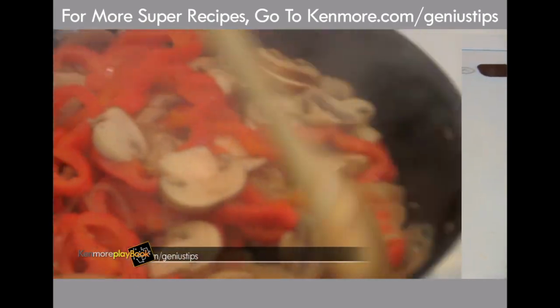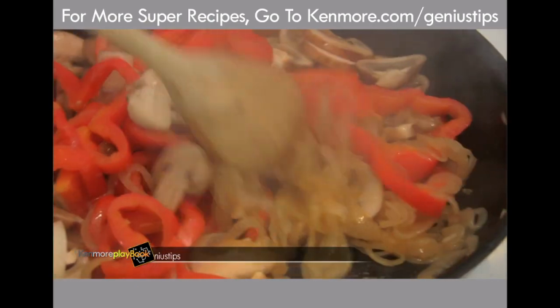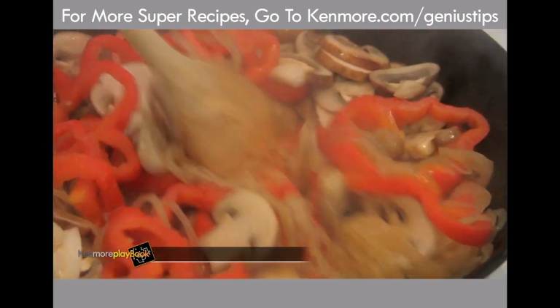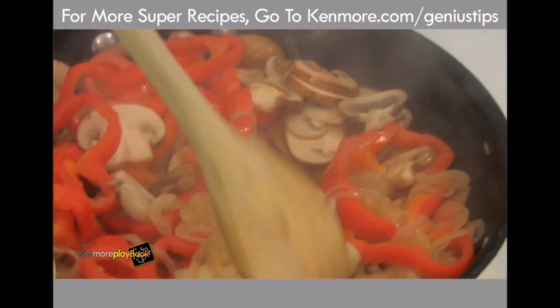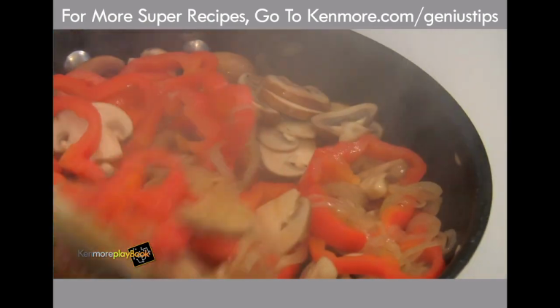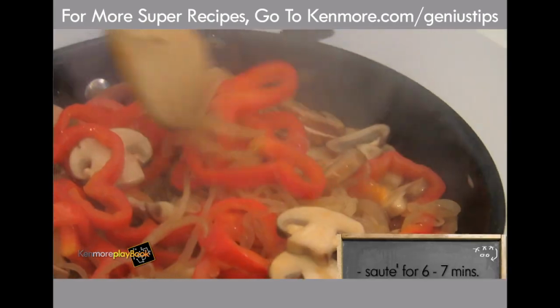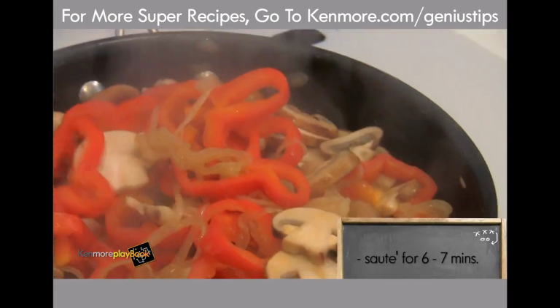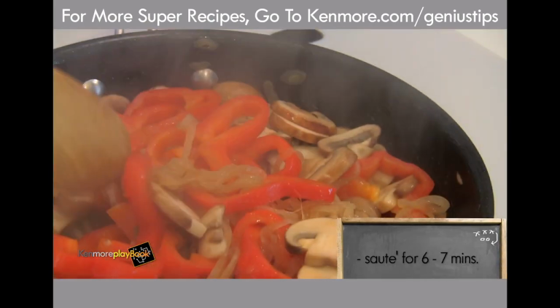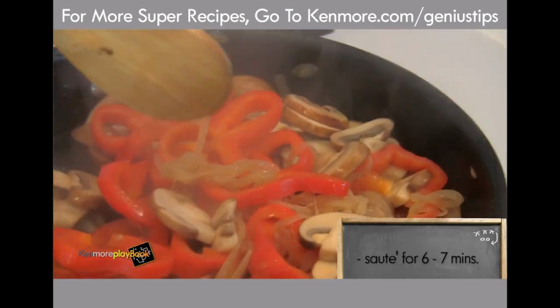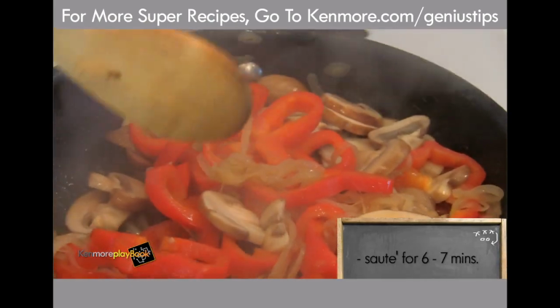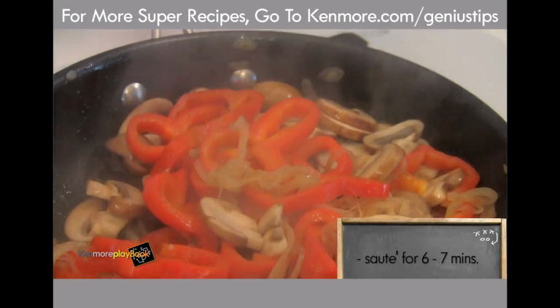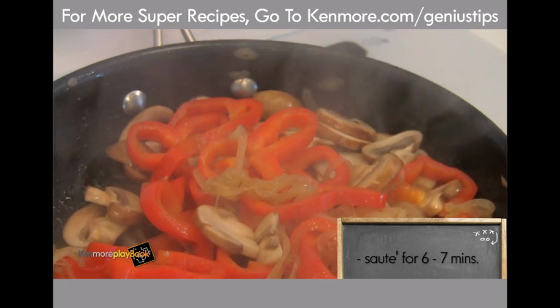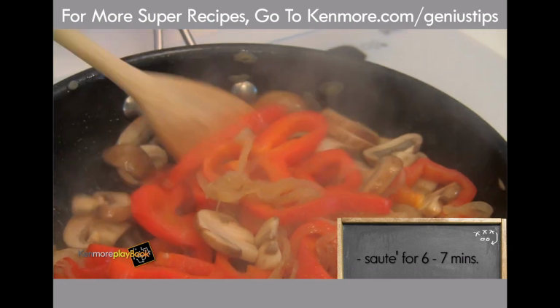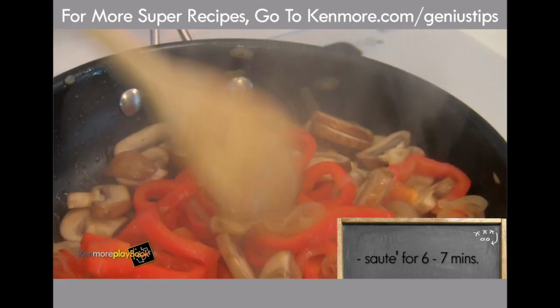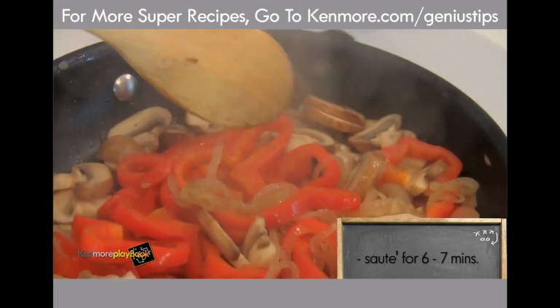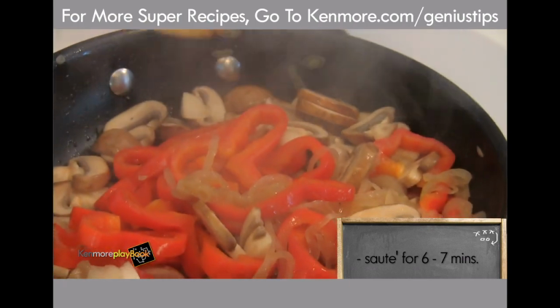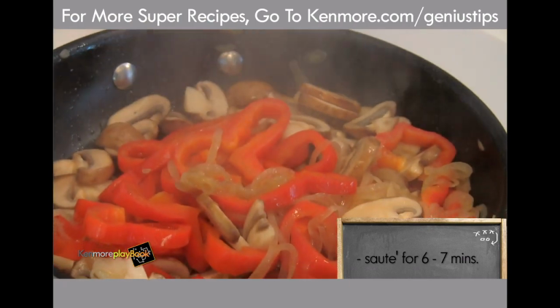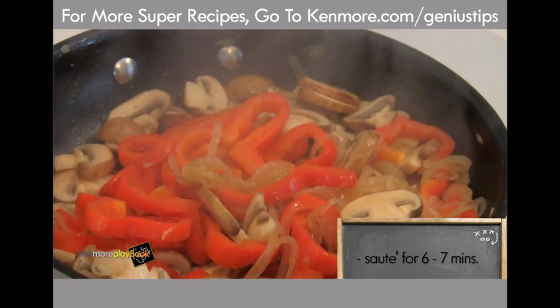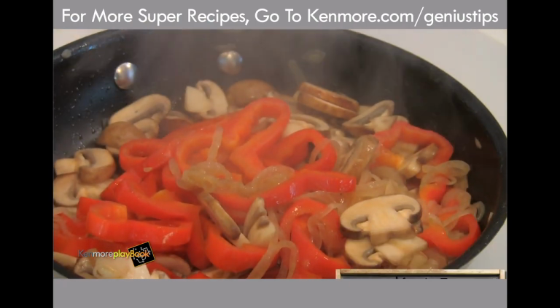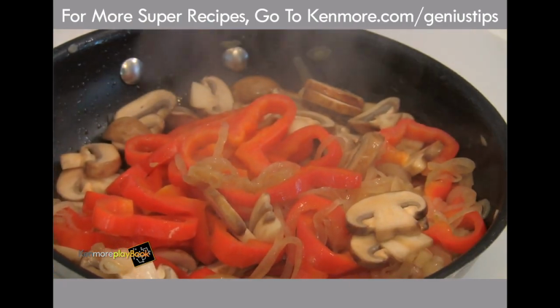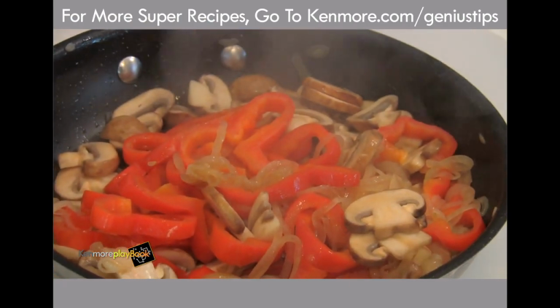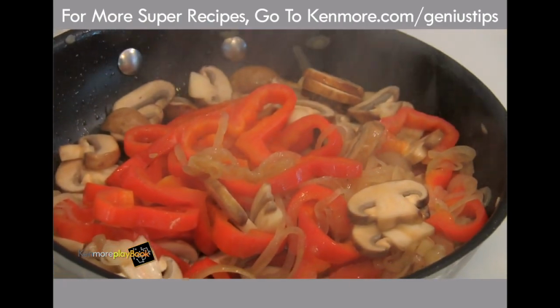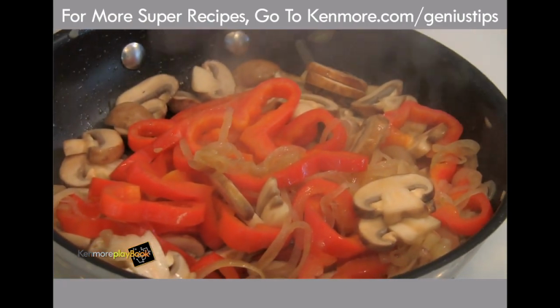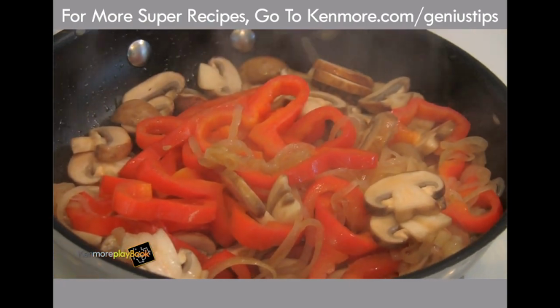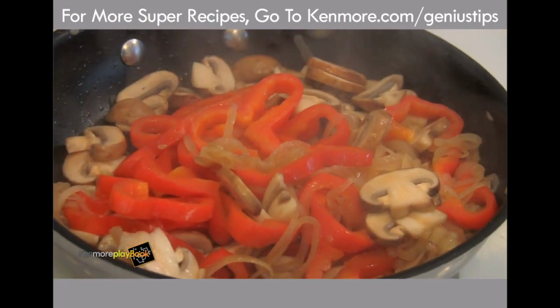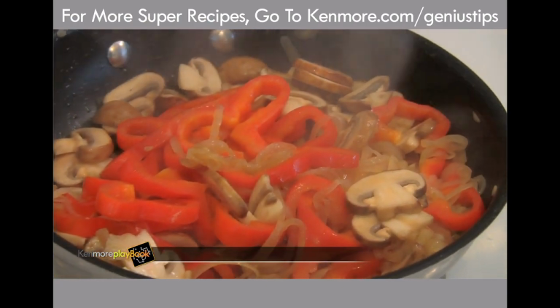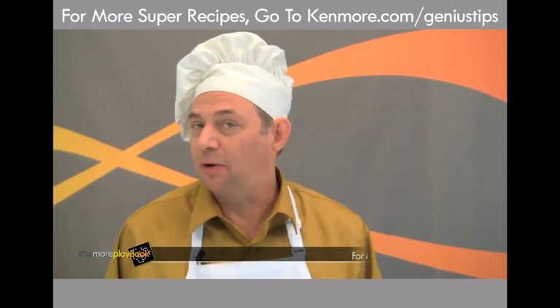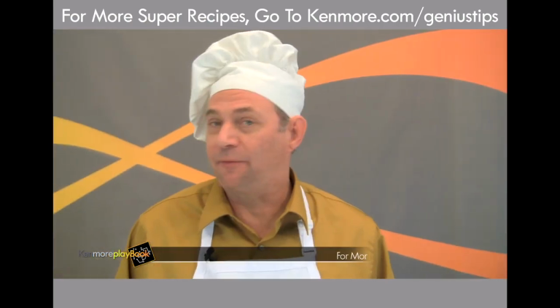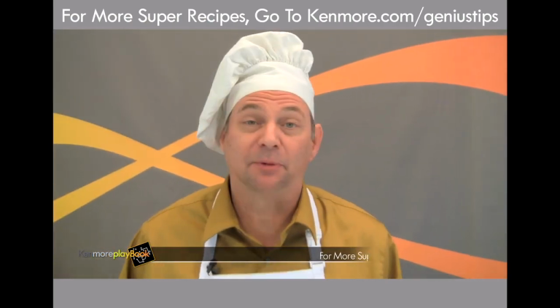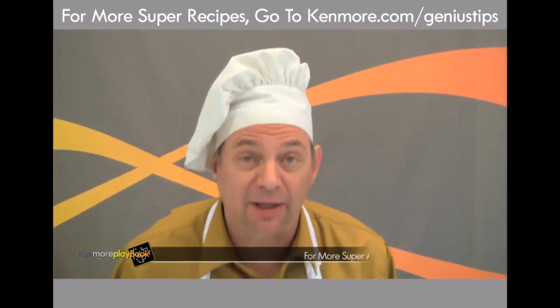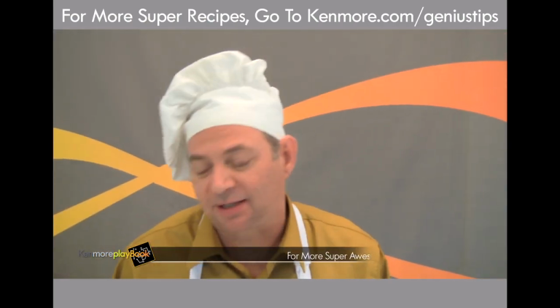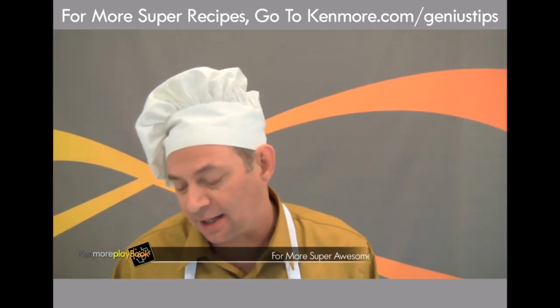To me, these look about perfect right now. I'm going to say six, seven minutes all in. The induction cooktop really accelerates the process. The vegetables are done and set aside.